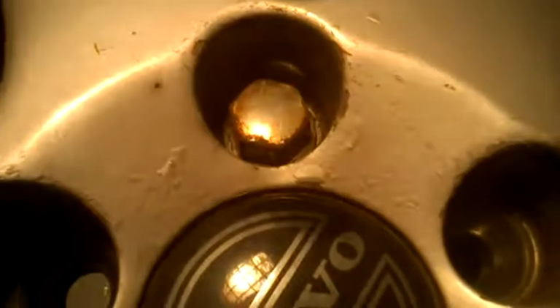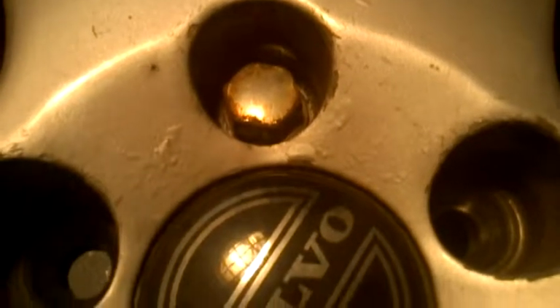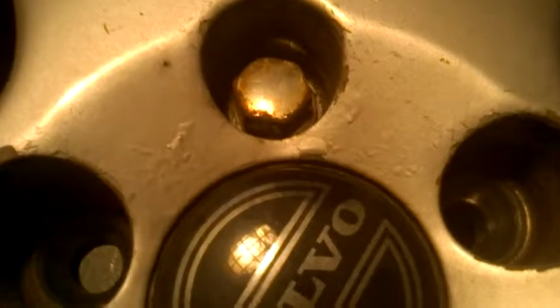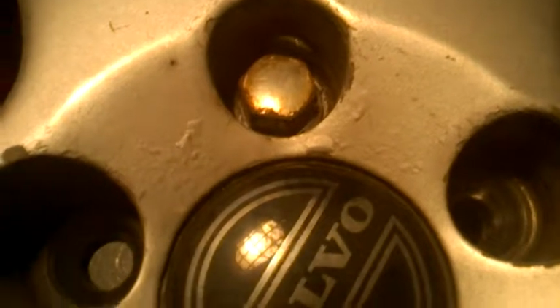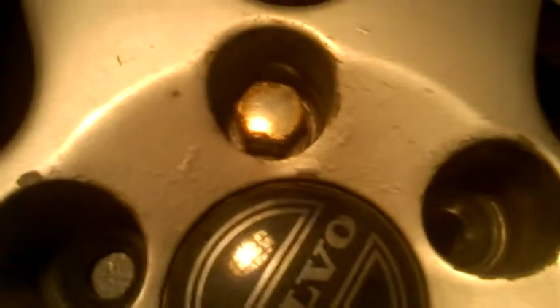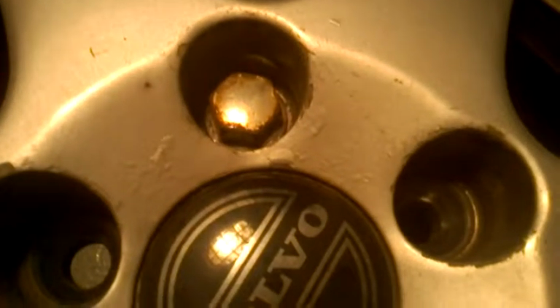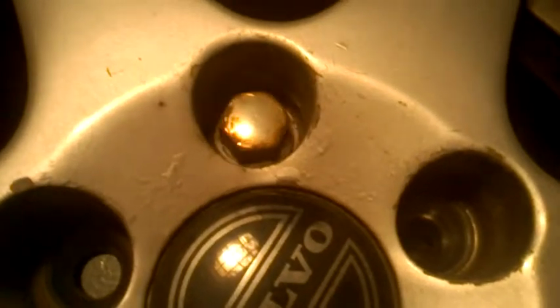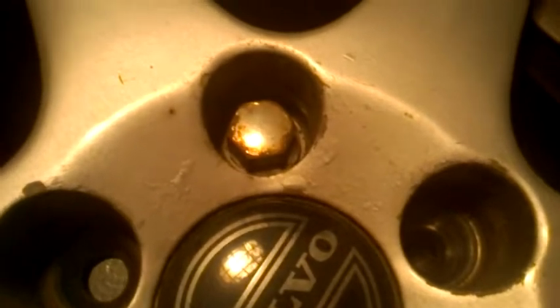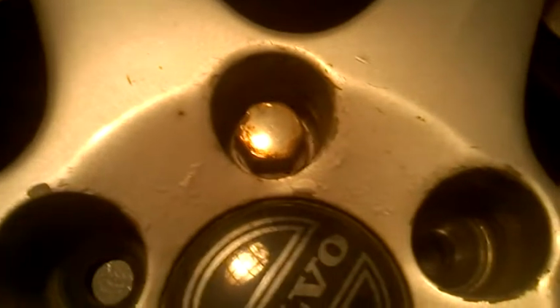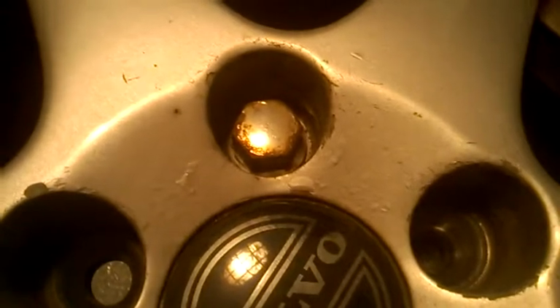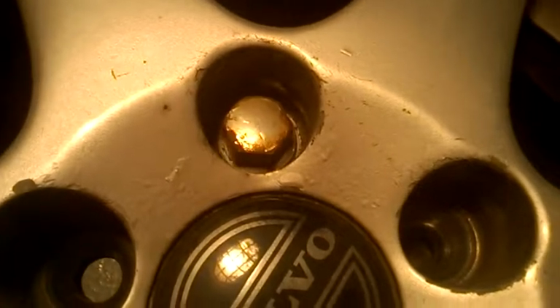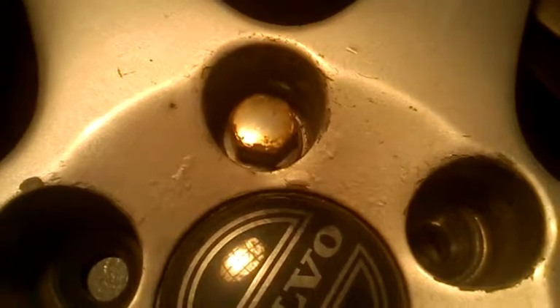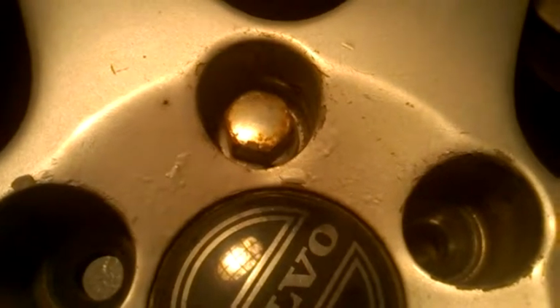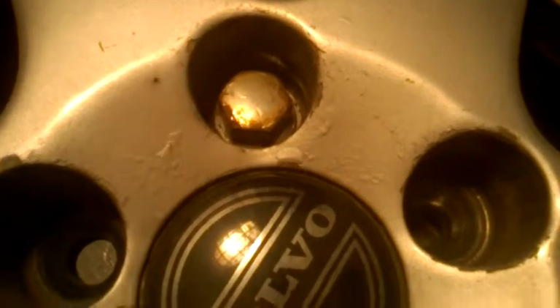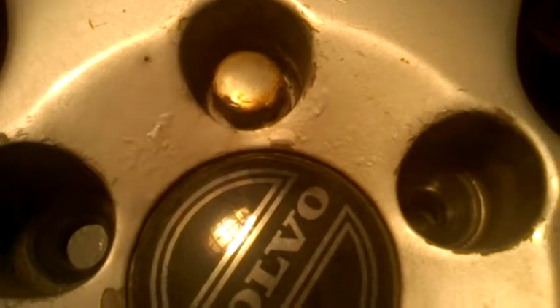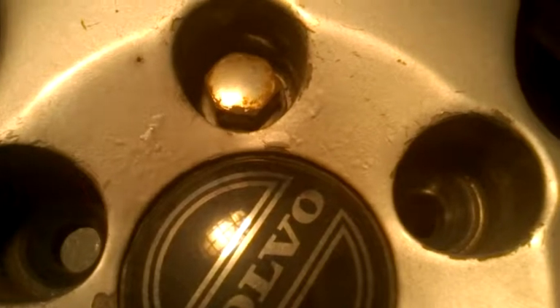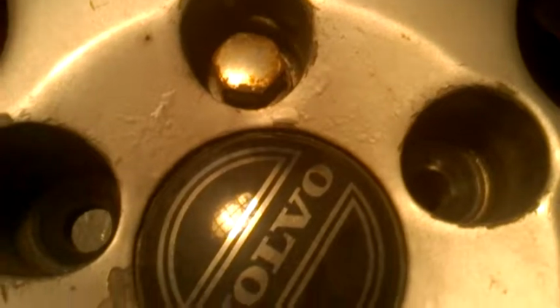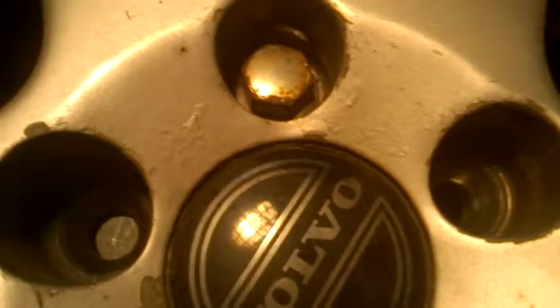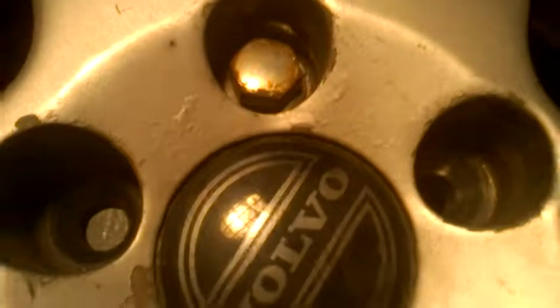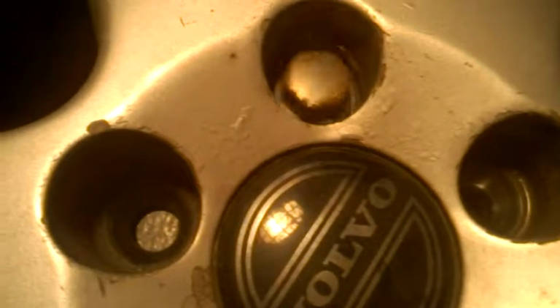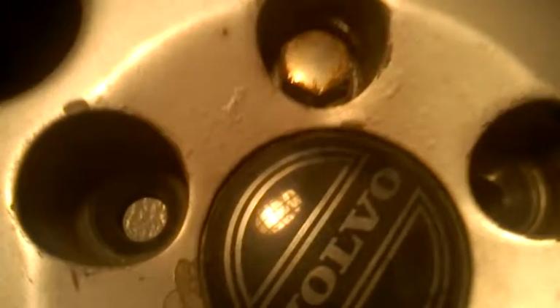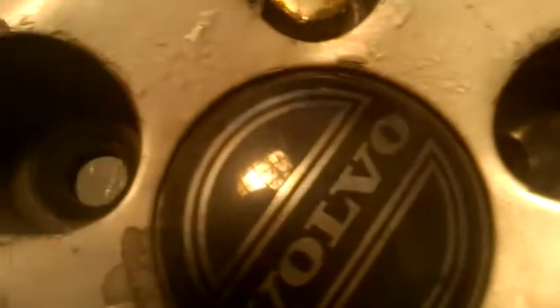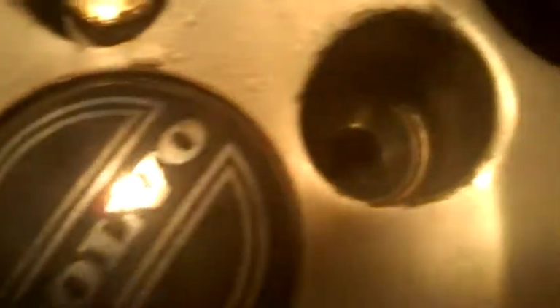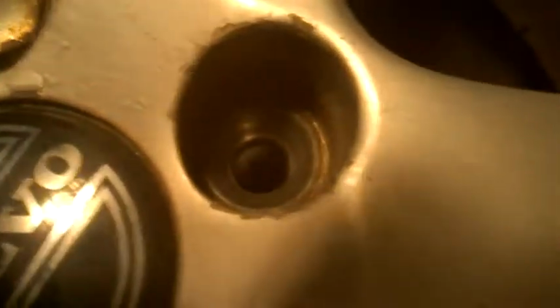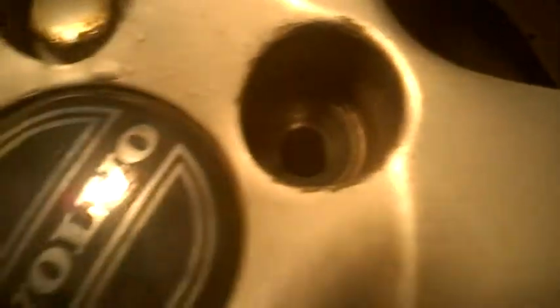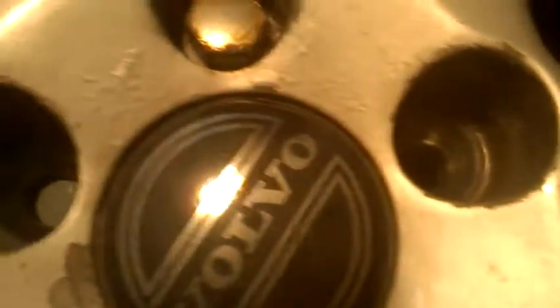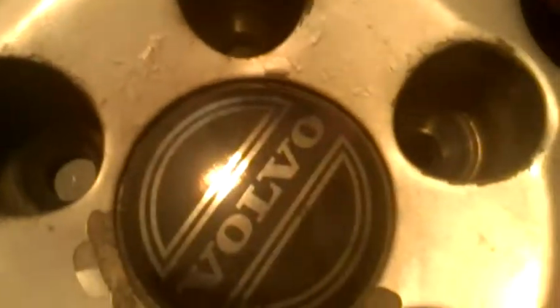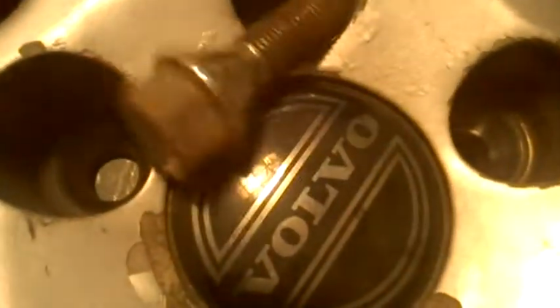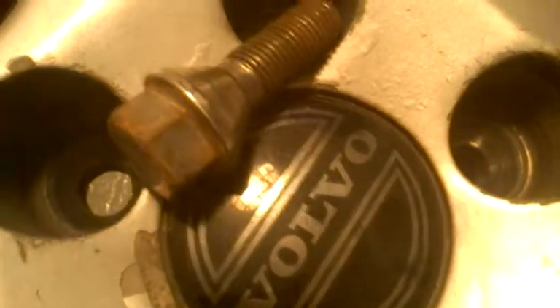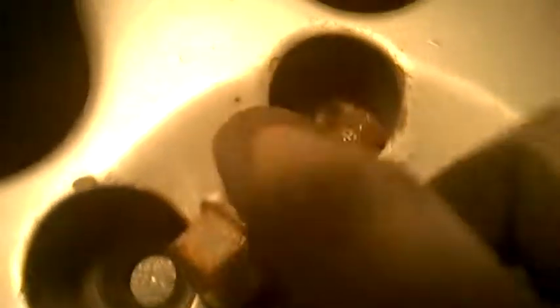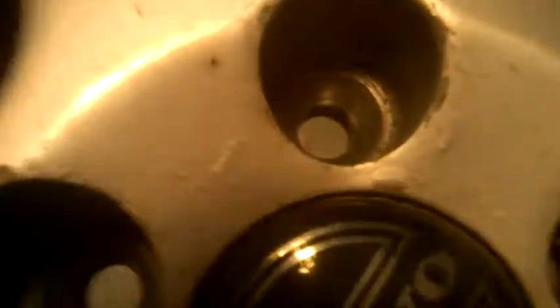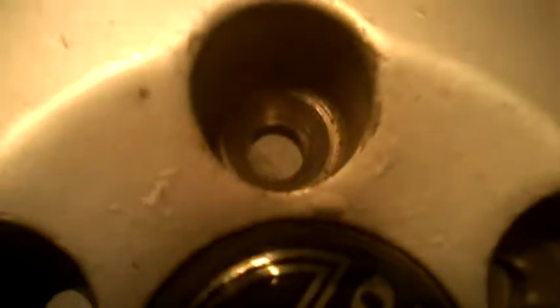If you hear a snapping noise when loosening the wheel lugs — you put the wrench on it, you turn it and it's making a snap — it means the lug is corroded. This happens especially on alloy wheels.